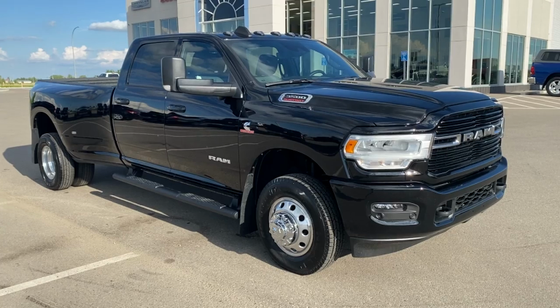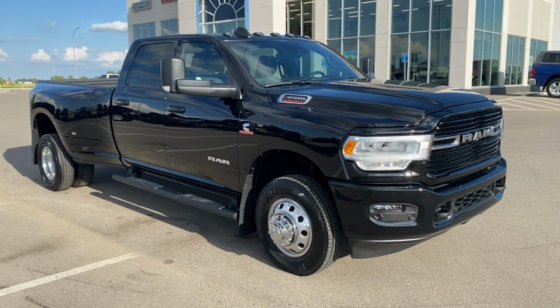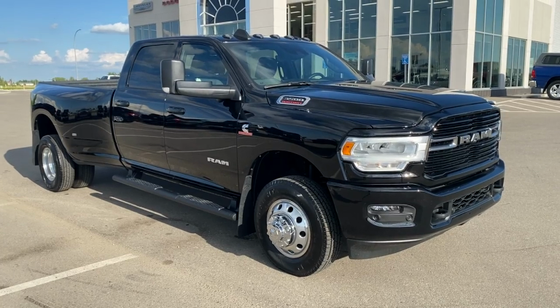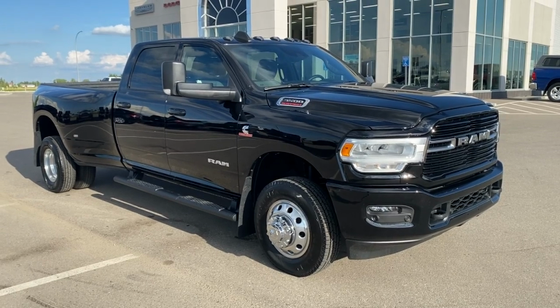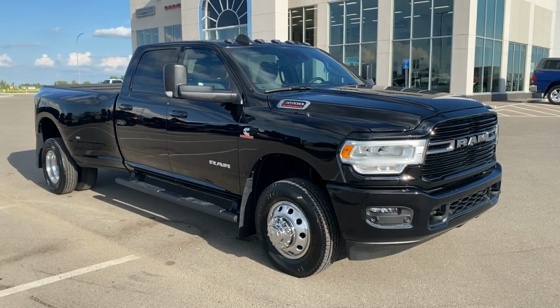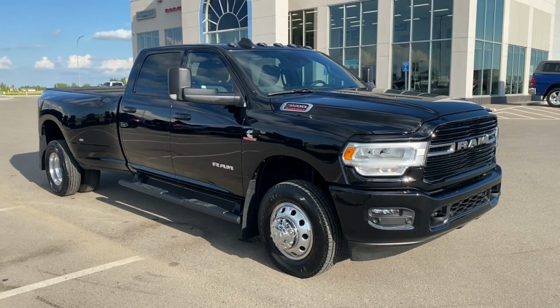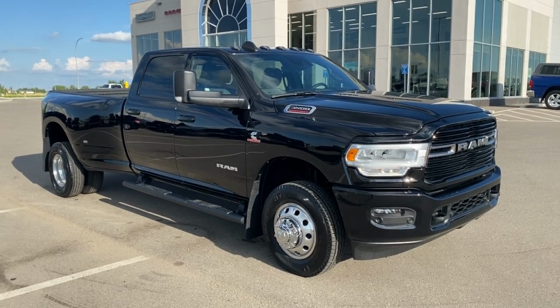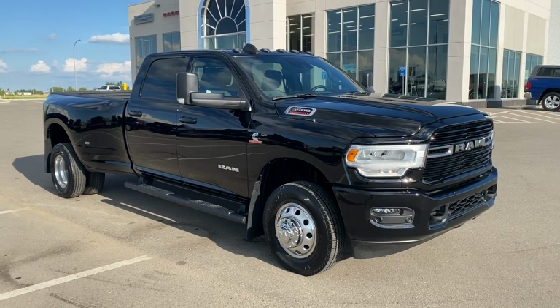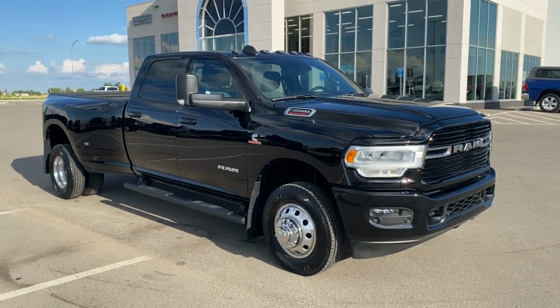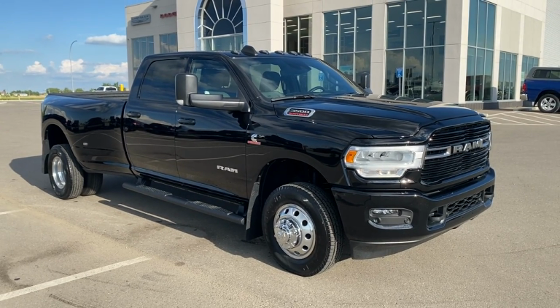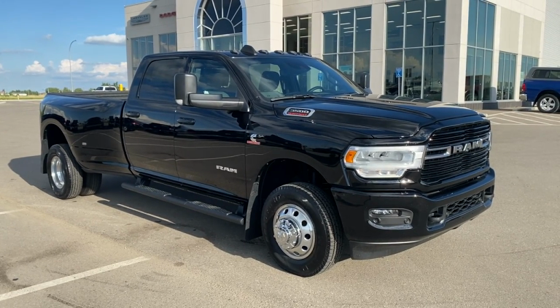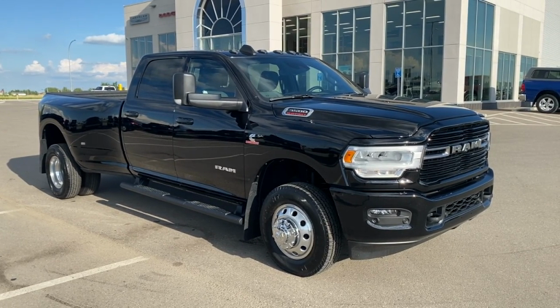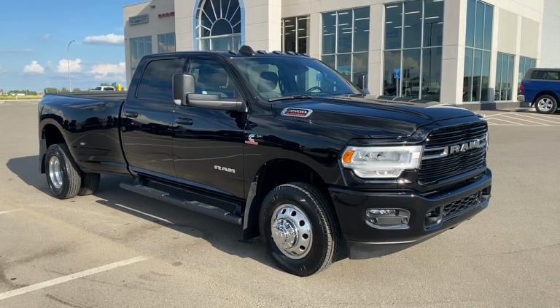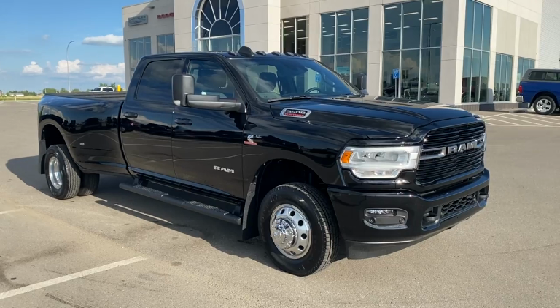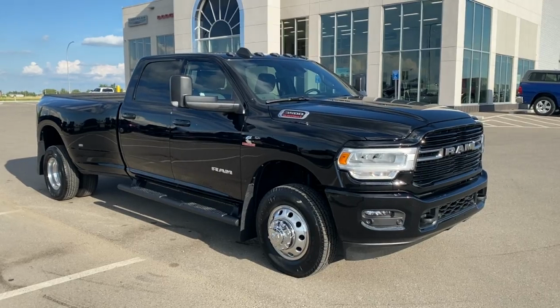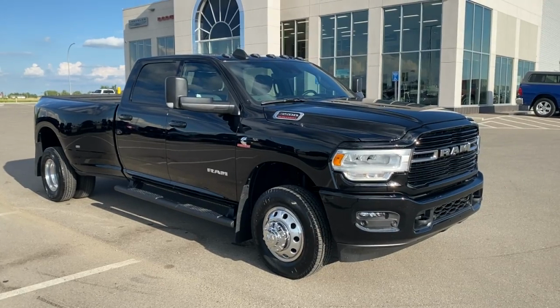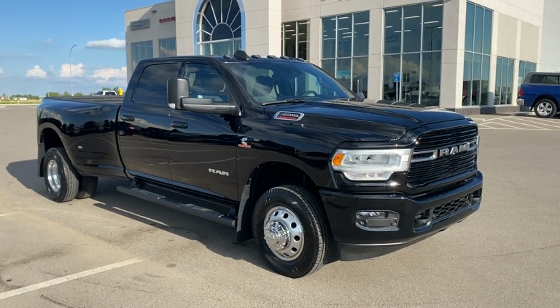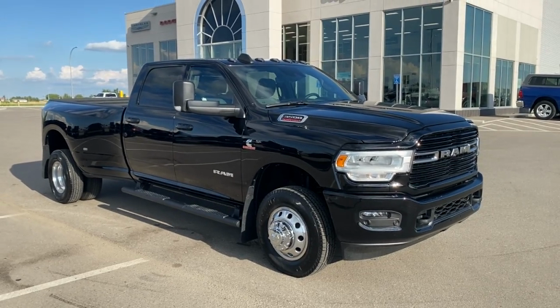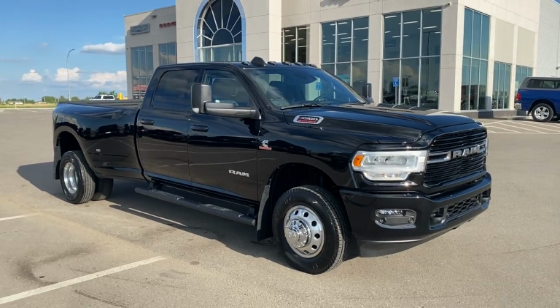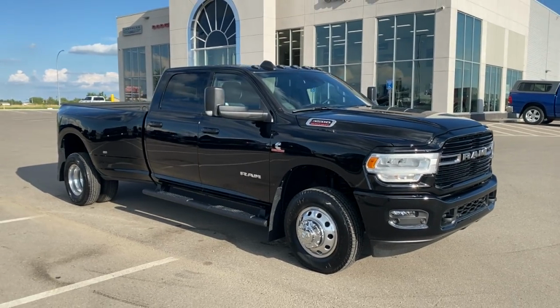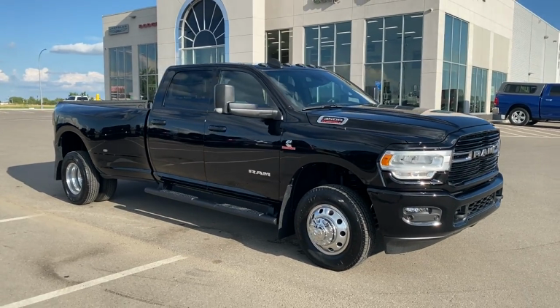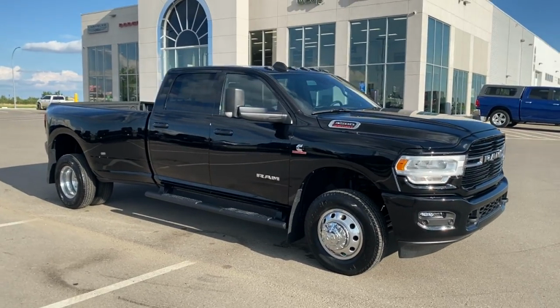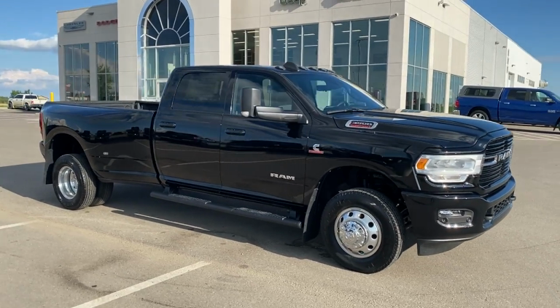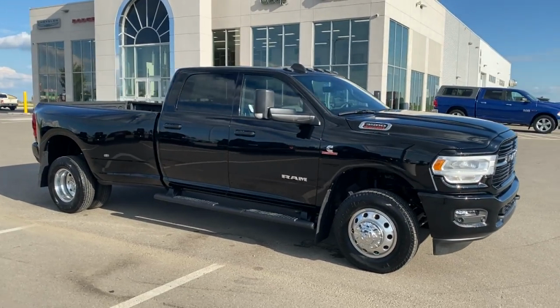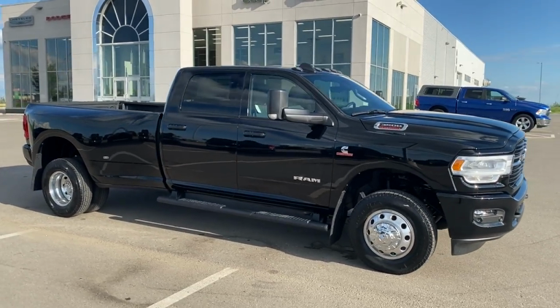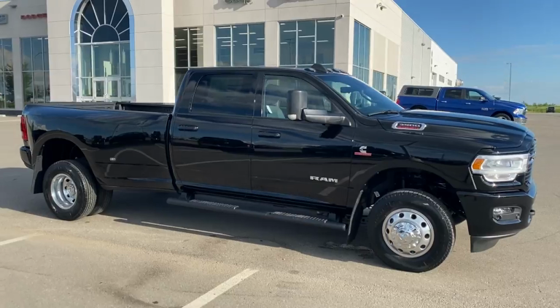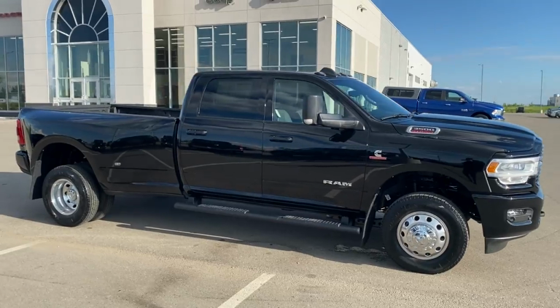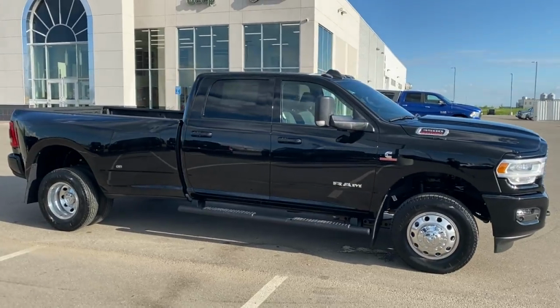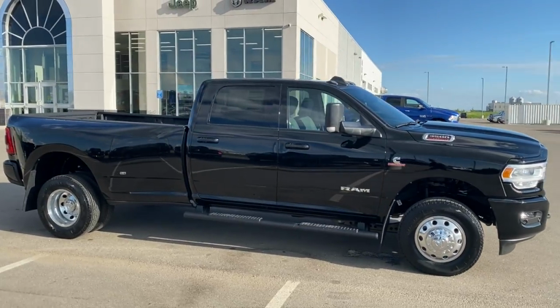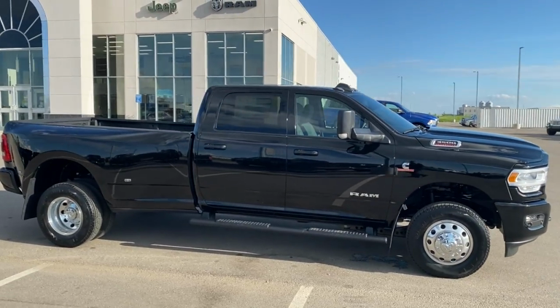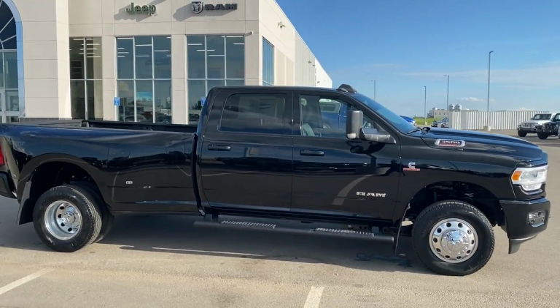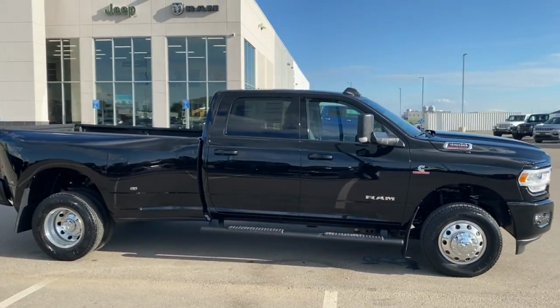All right, HD truck fans, check this out. 2021 Ram 3500 Bighorn Sport Appearance Group. This is a beautiful truck, finished in diamond black. Mopar sidesteps on it. Eight-foot box, ready to haul.